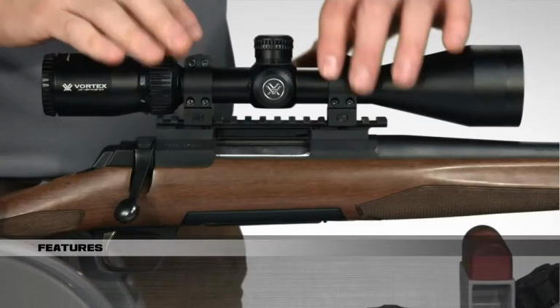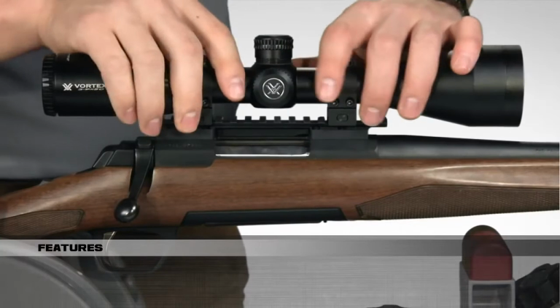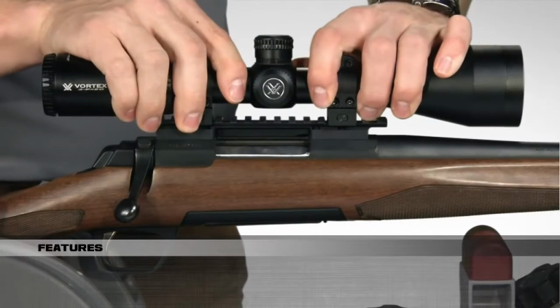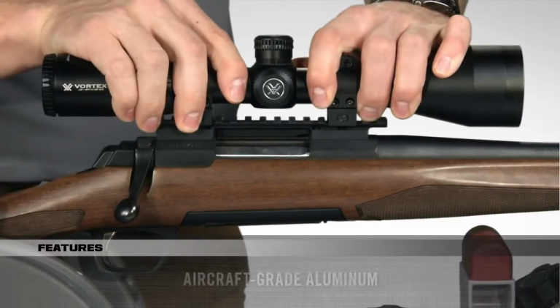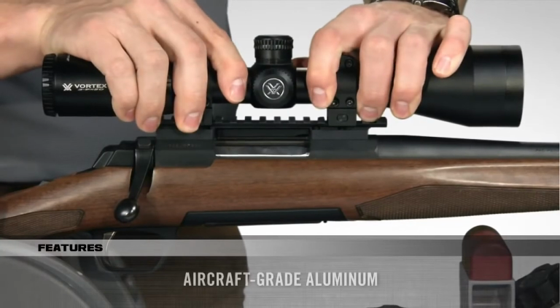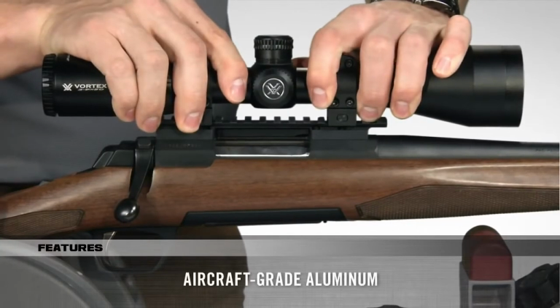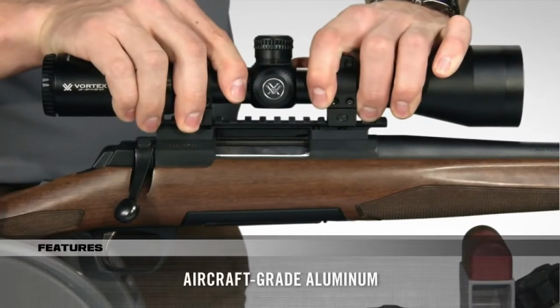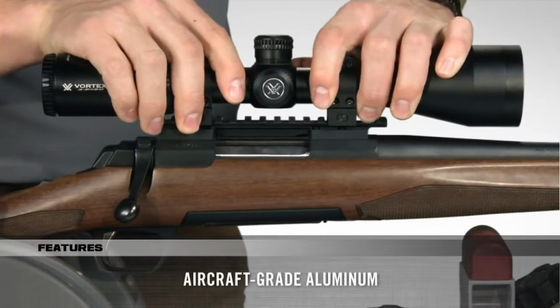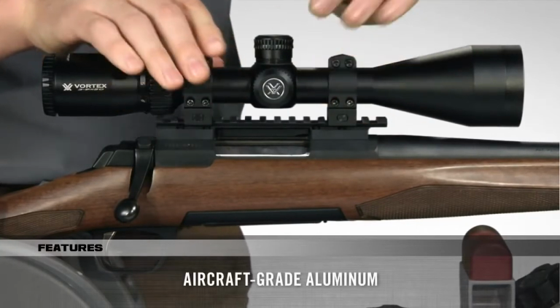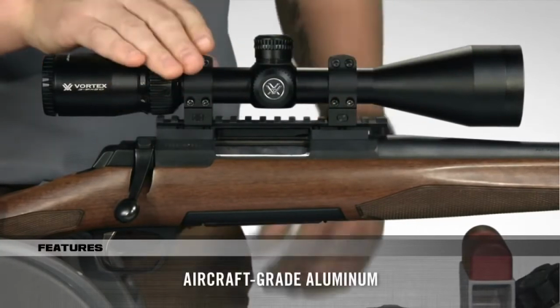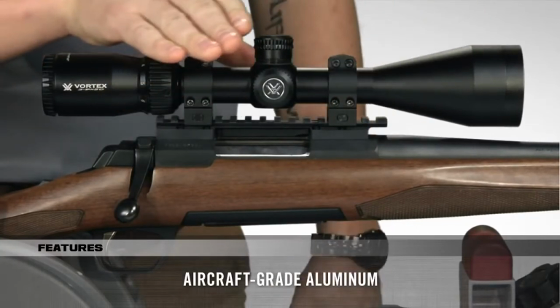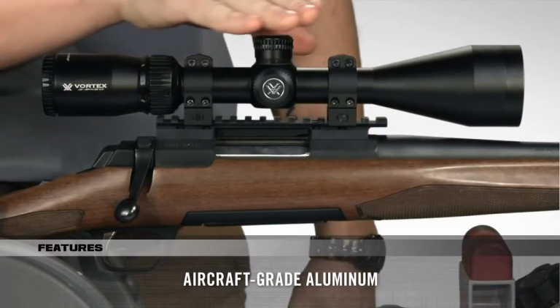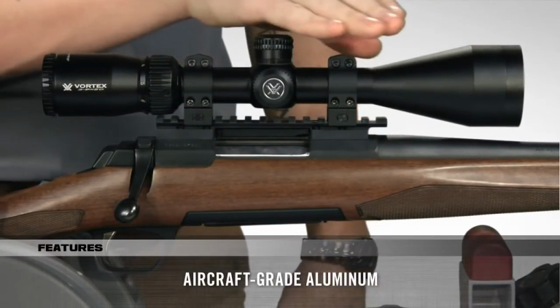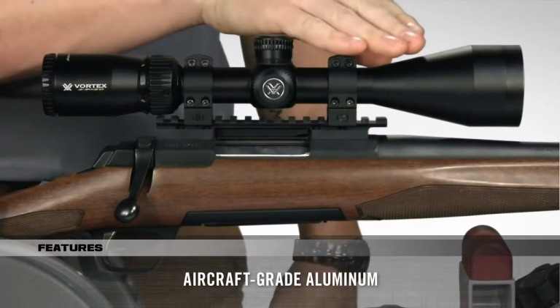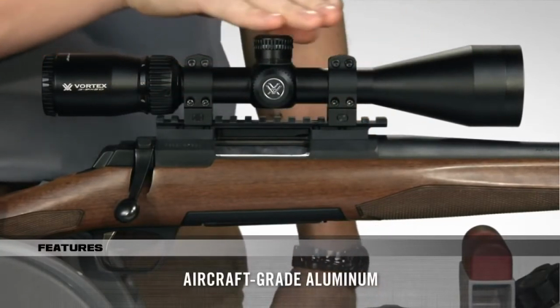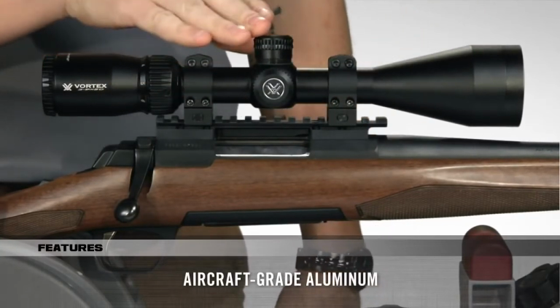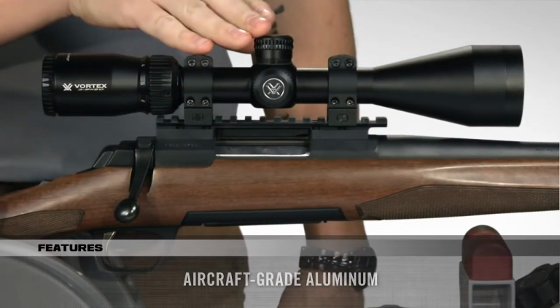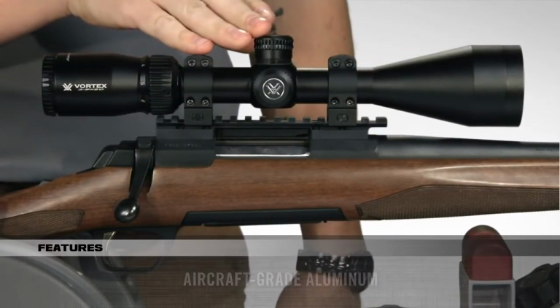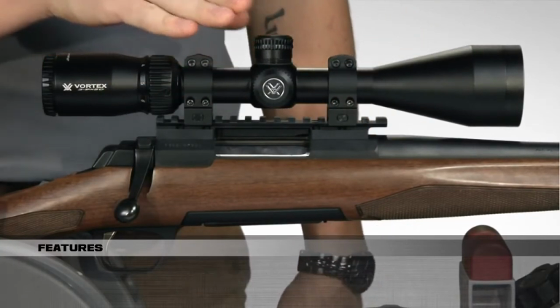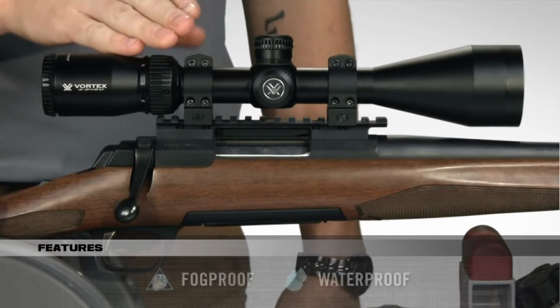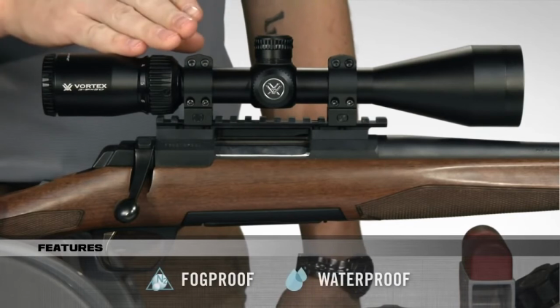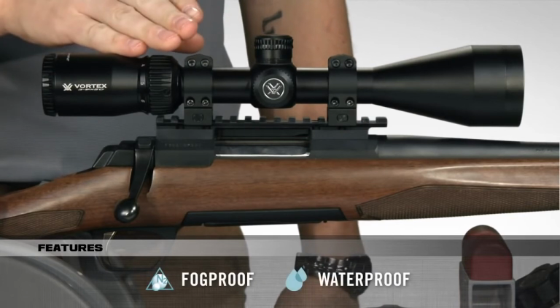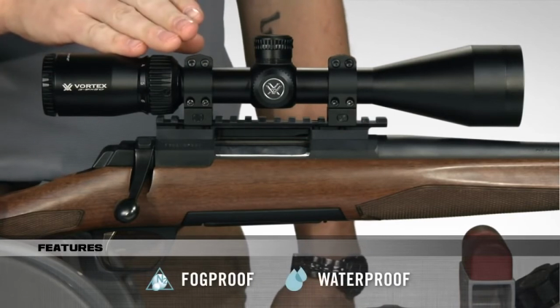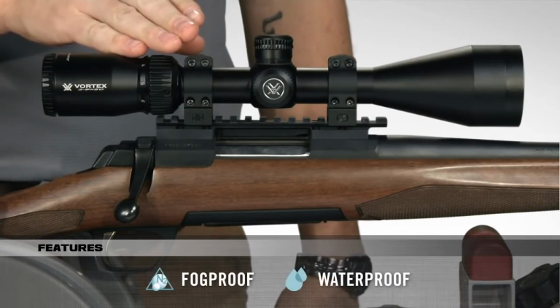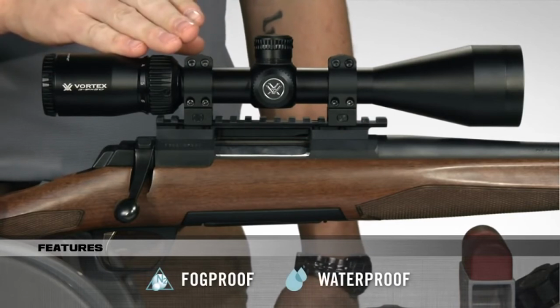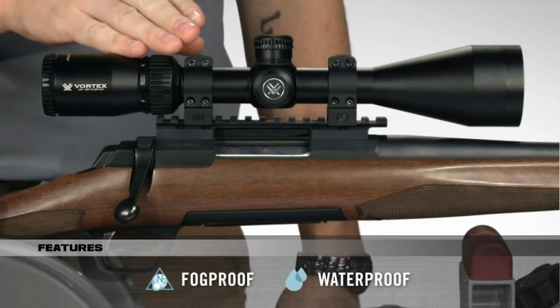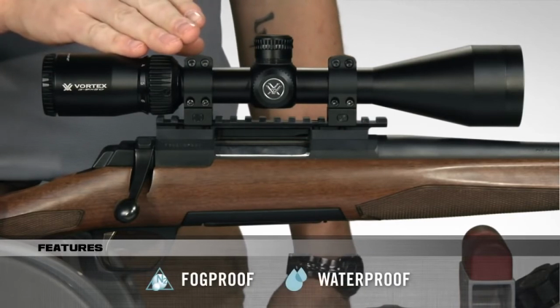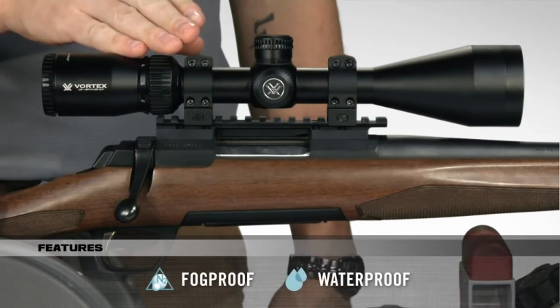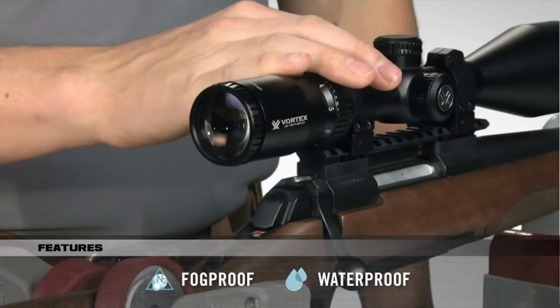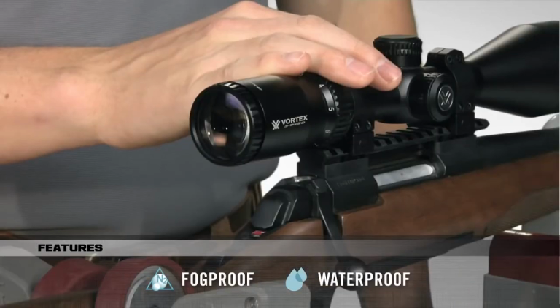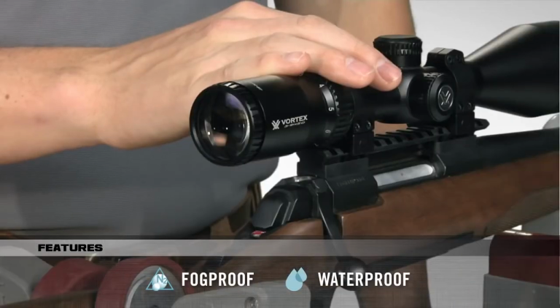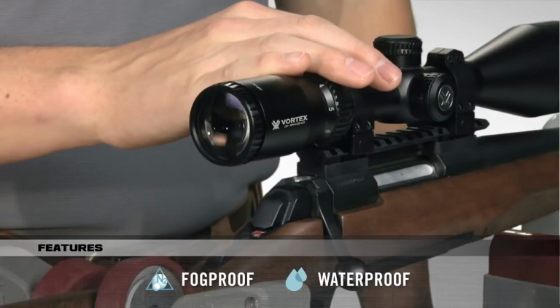Strength and durability are unquestioned thanks to the one-piece, aircraft-grade aluminum tube that is also nitrogen-purged and o-ring sealed for a lifetime of waterproof and fog-proof performance.